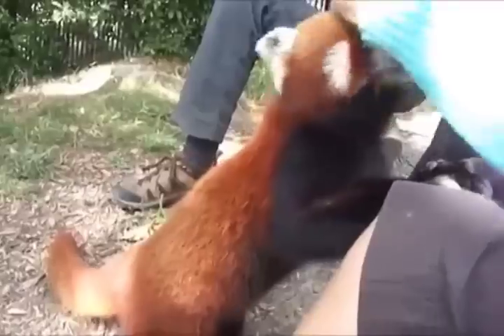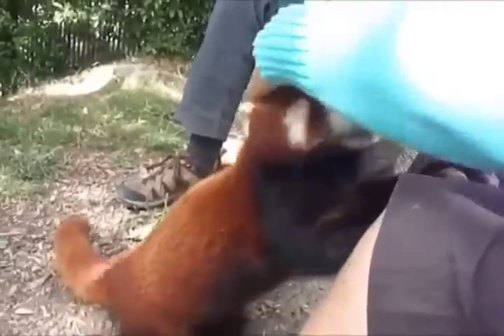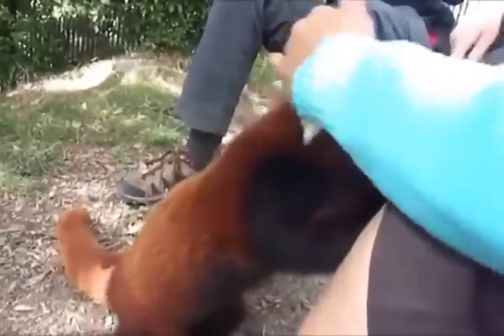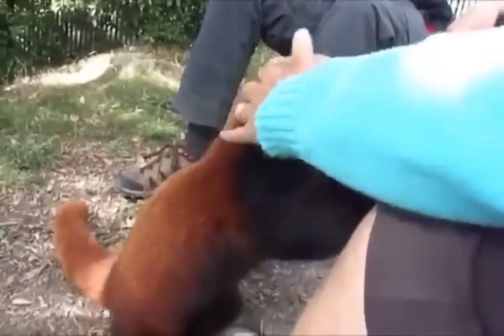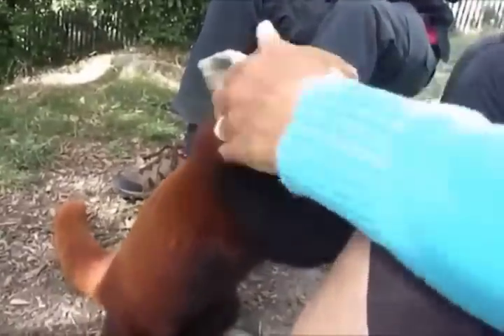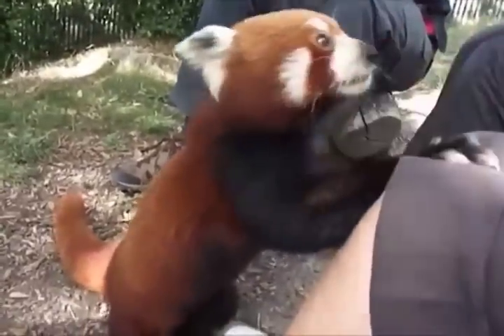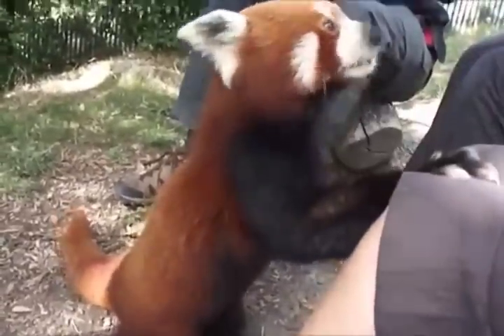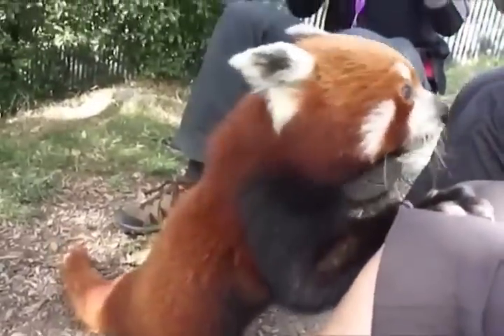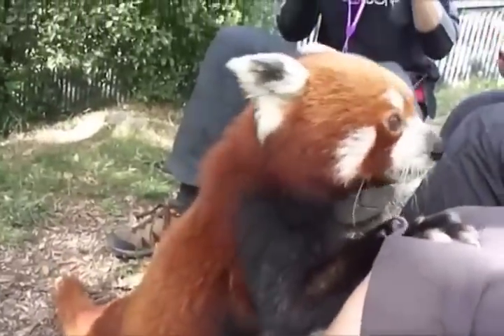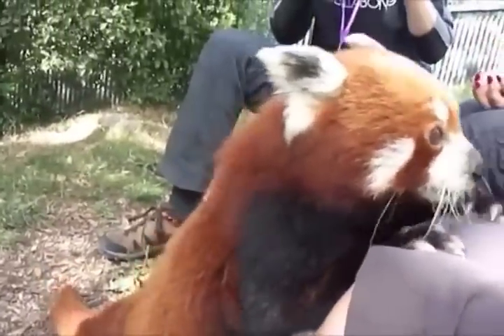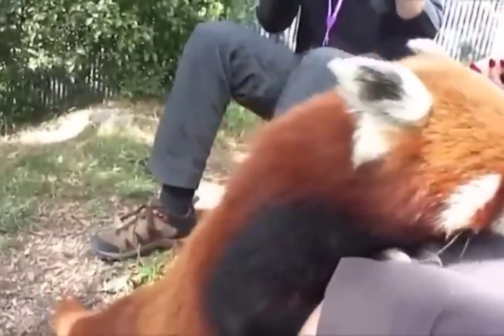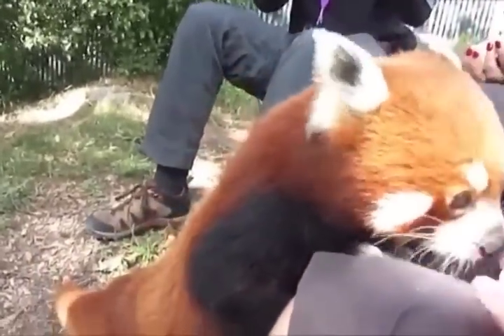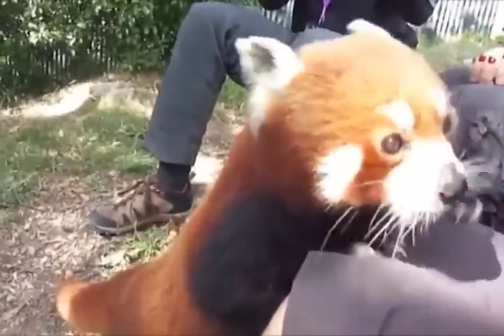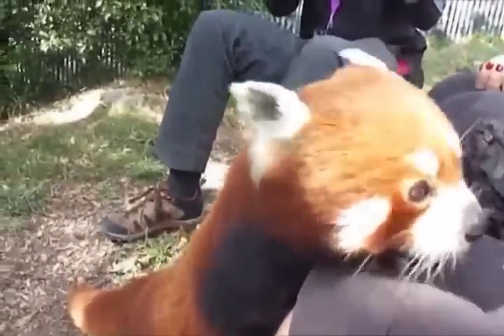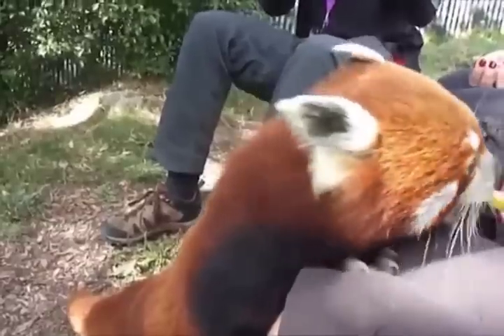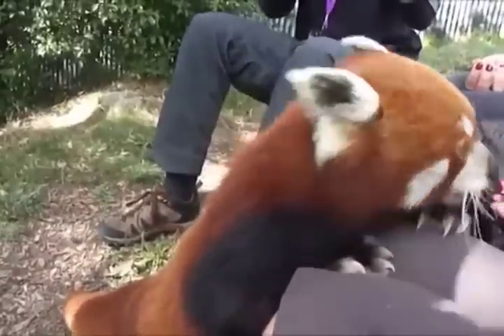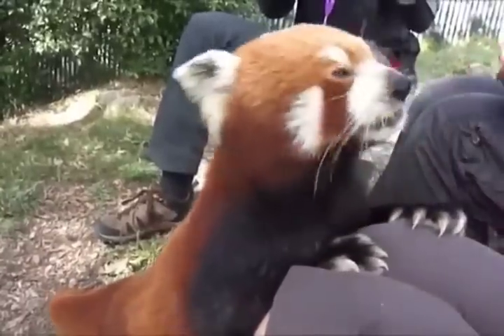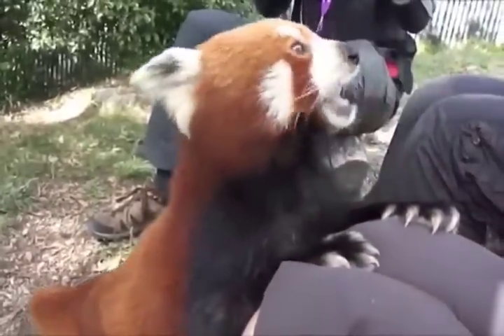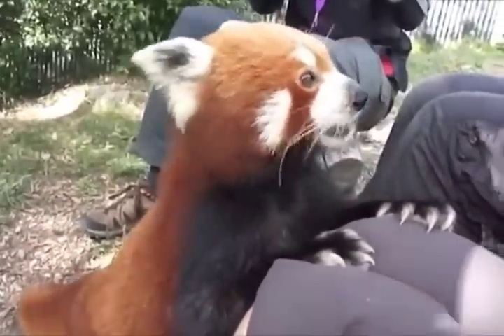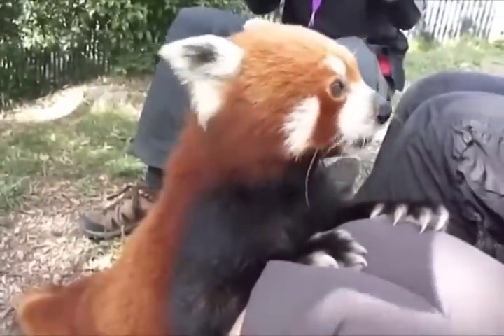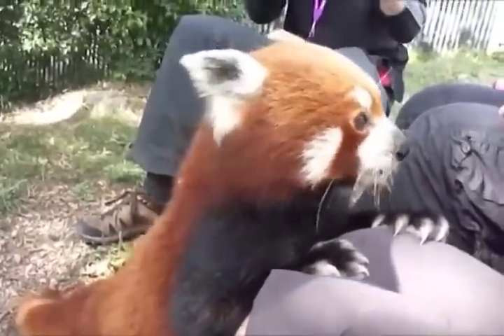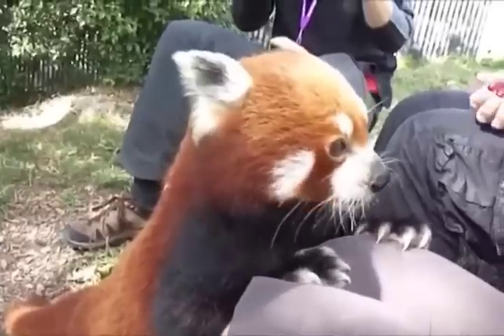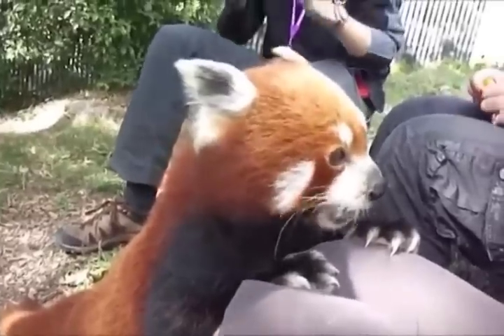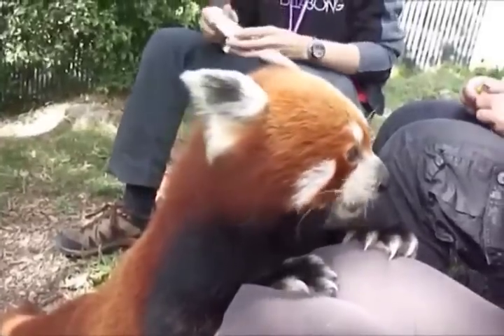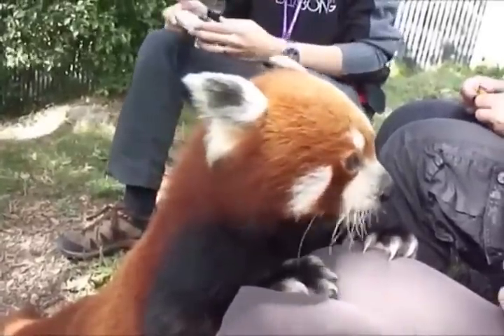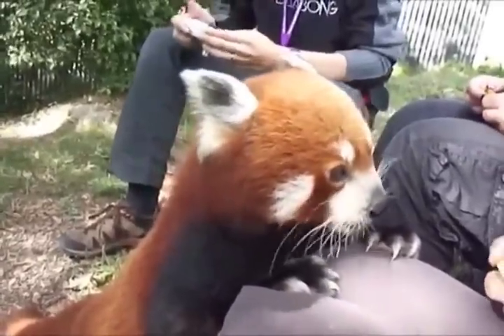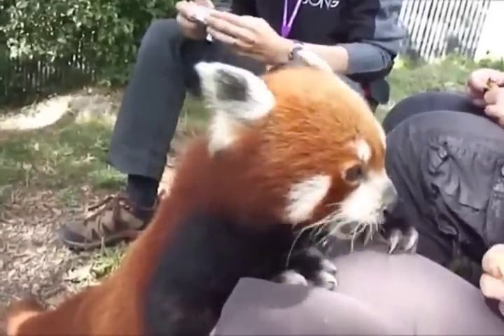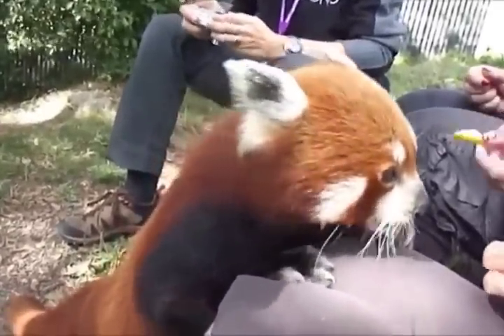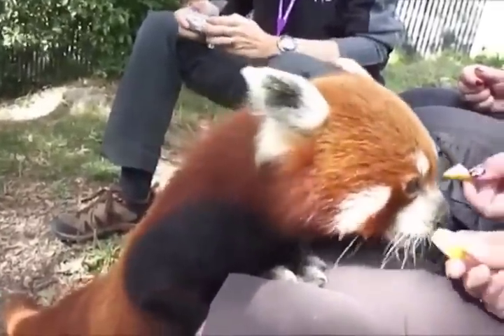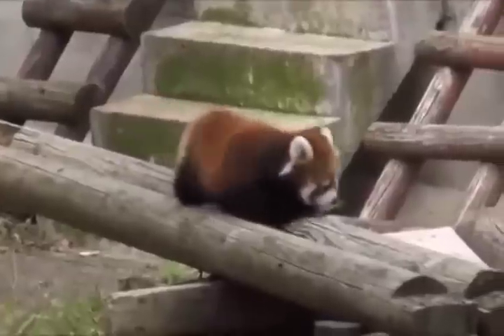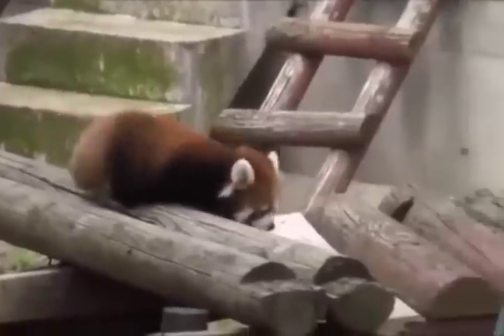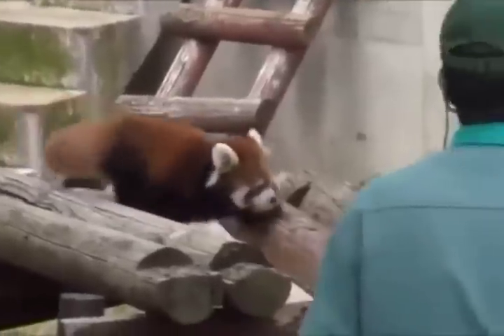The red panda, also known as the lesser panda, is a small mammal native to the eastern Himalayas and southwestern China. It has a dense reddish-brown fur, with a black belly and legs, white-lined ears, a mostly white muzzle, and a ringed tail. Here are 15 fantastic facts about red pandas.